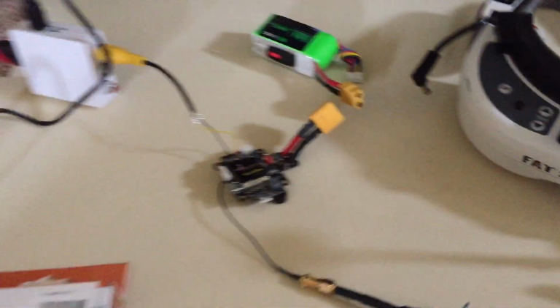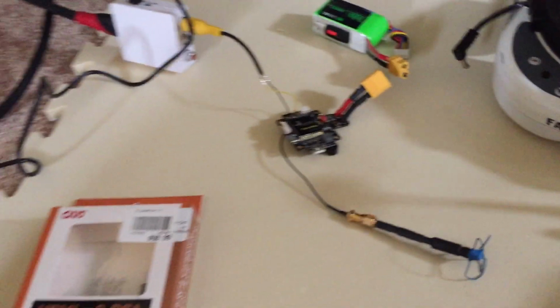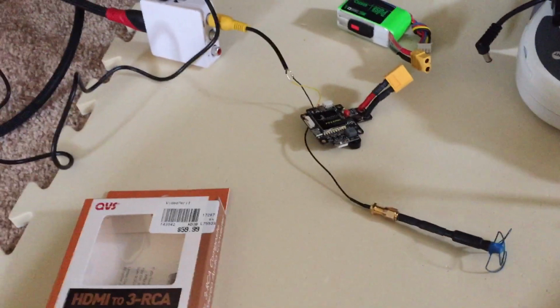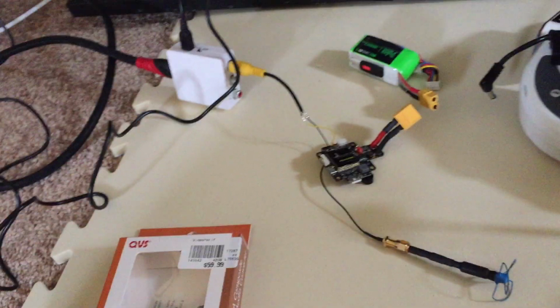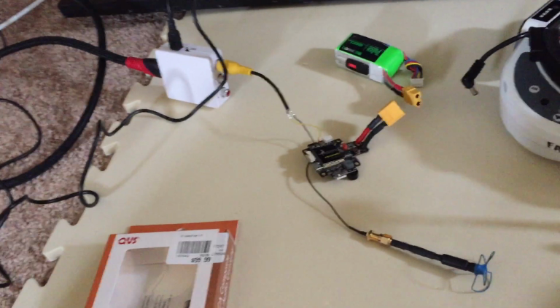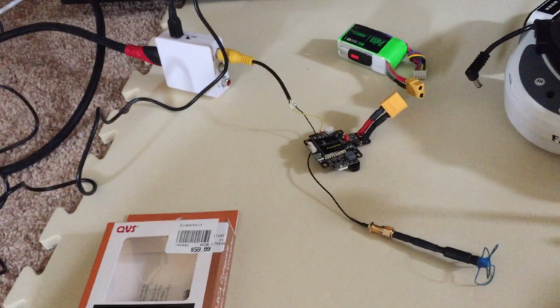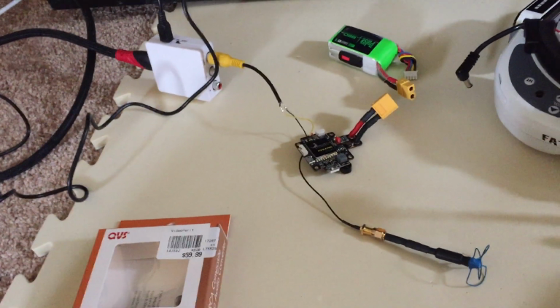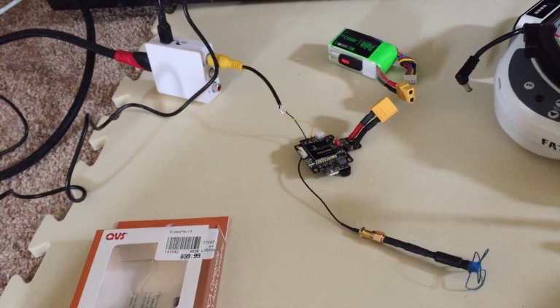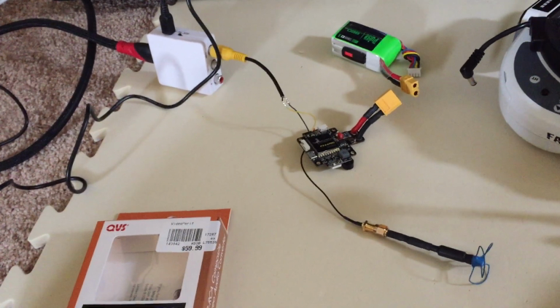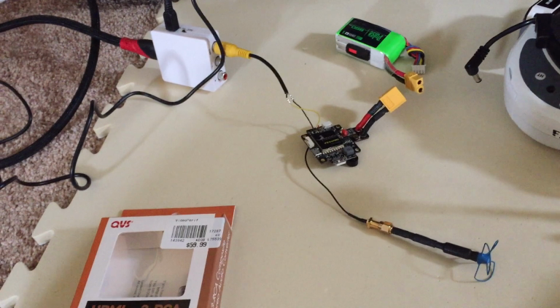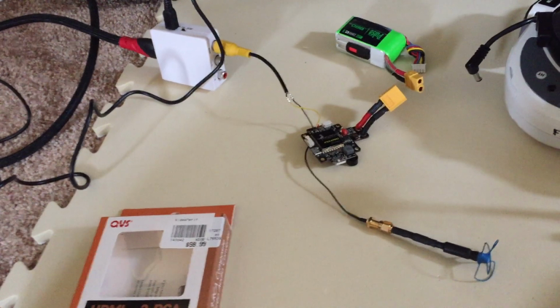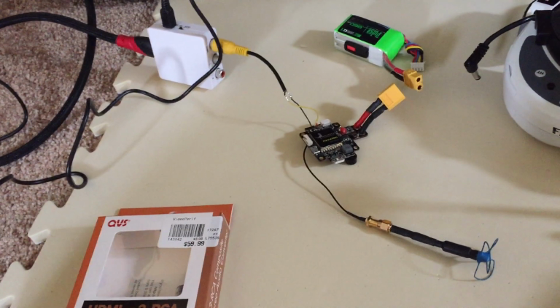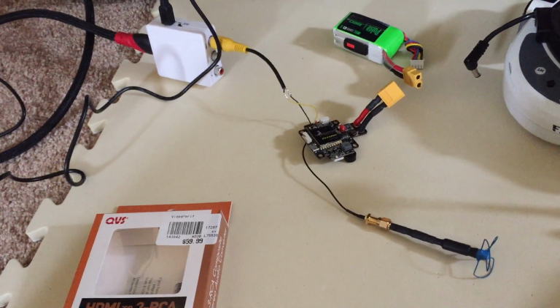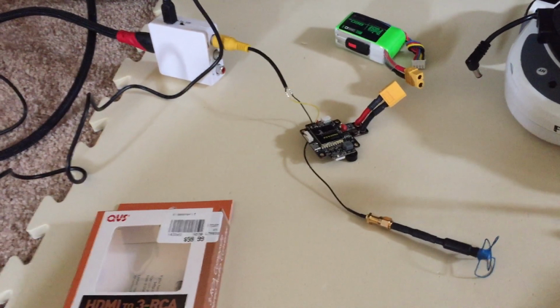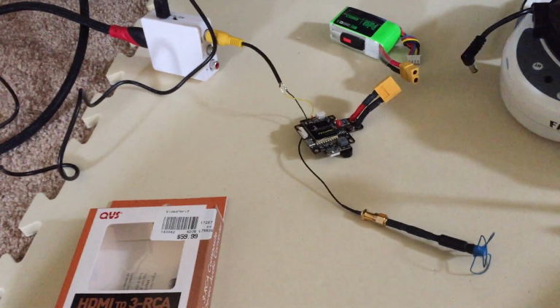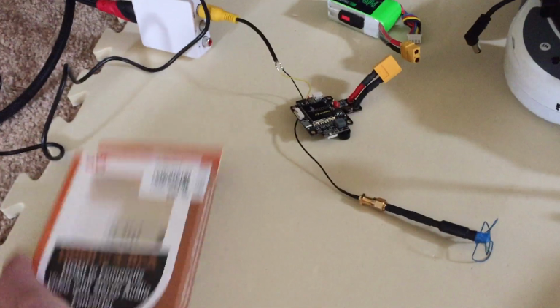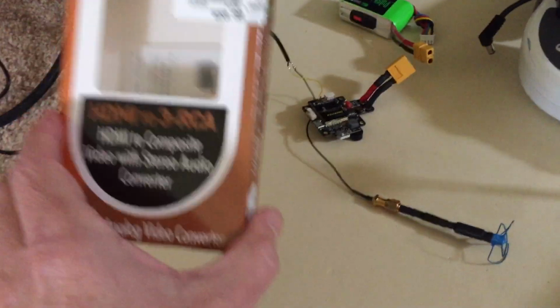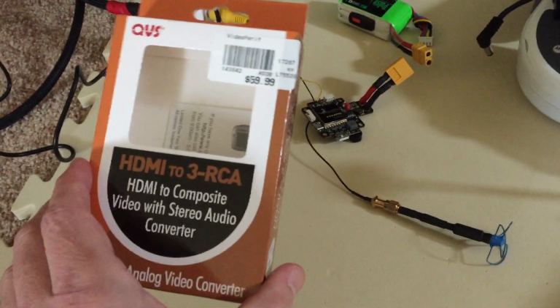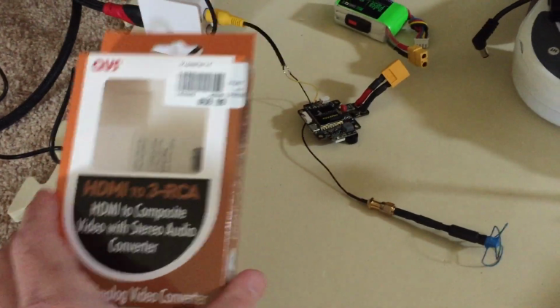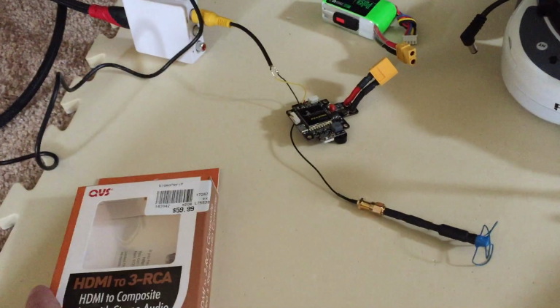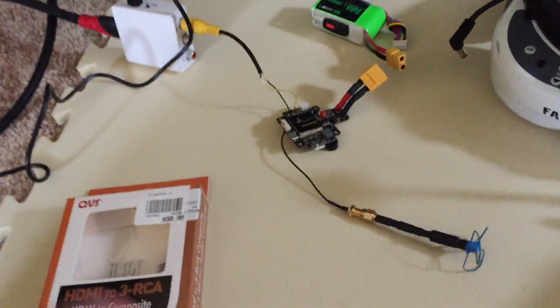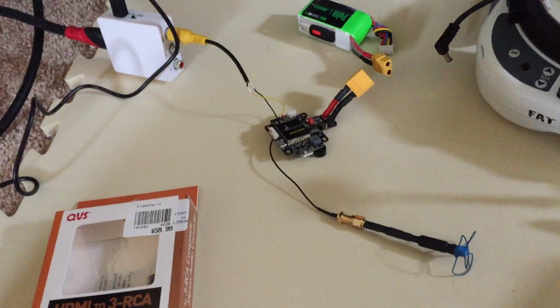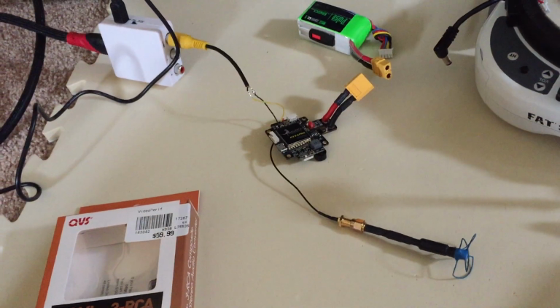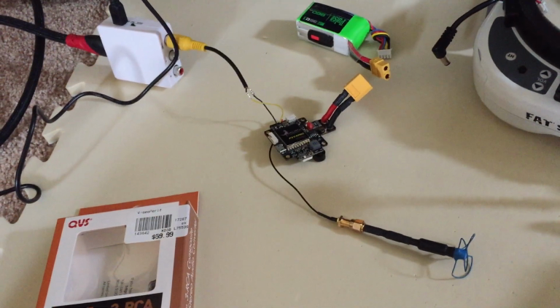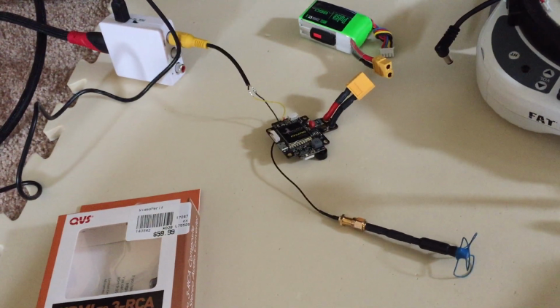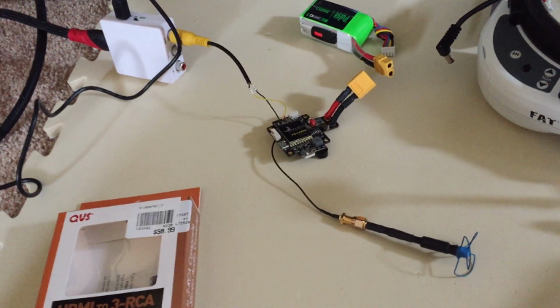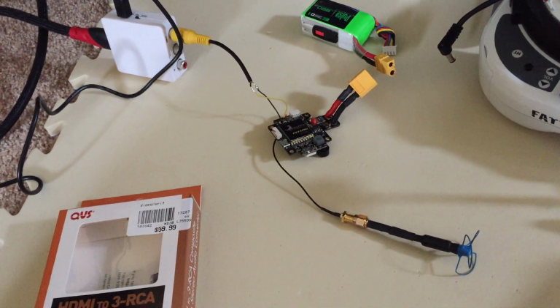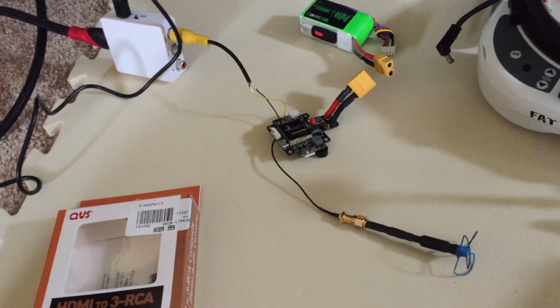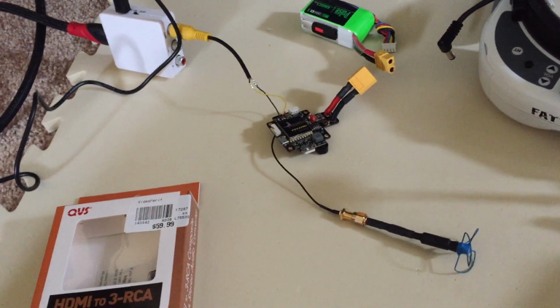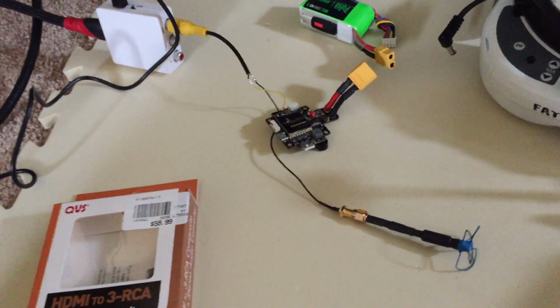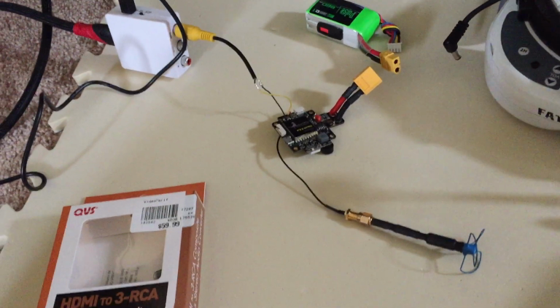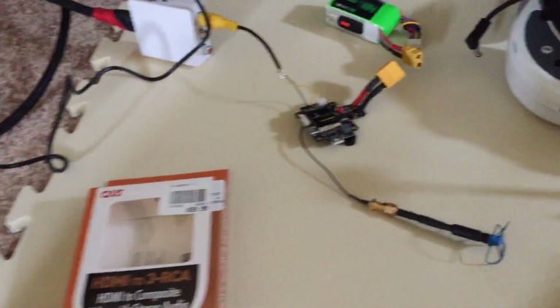Anyway guys, just wanted to throw that out there. Any questions, let me know. I'm also going to put links to this converter and try to put any other information I feel is pertinent. Thanks guys, bye.